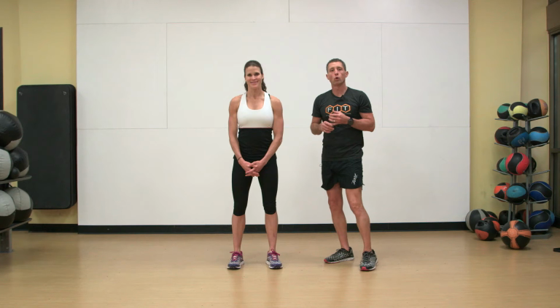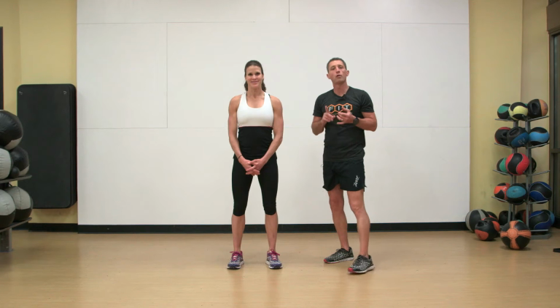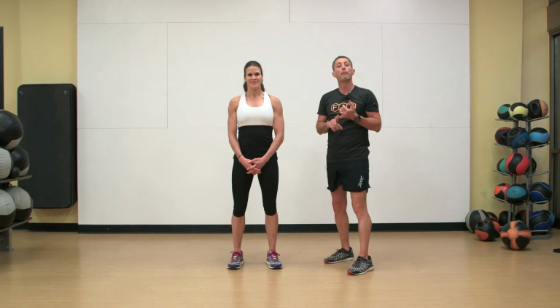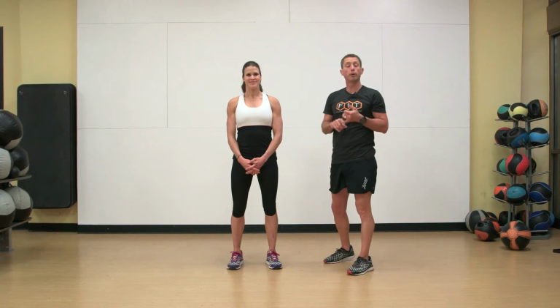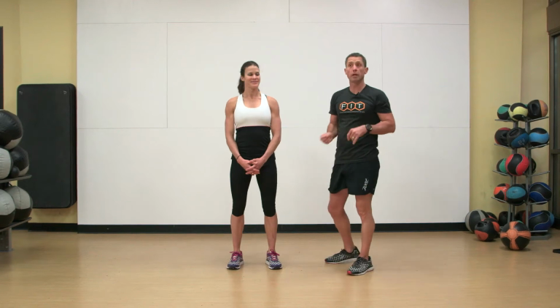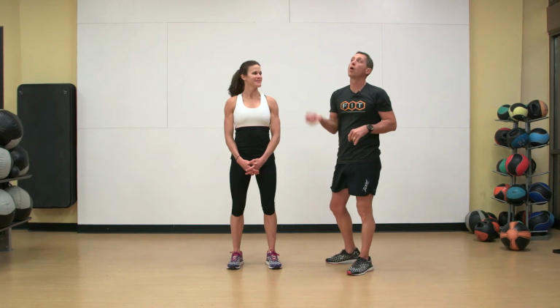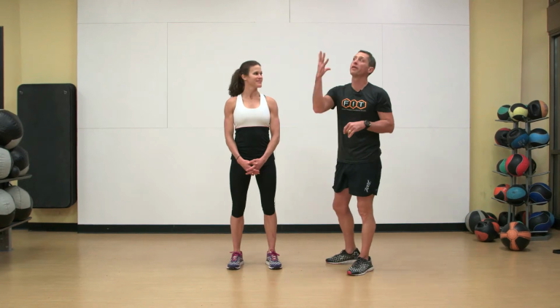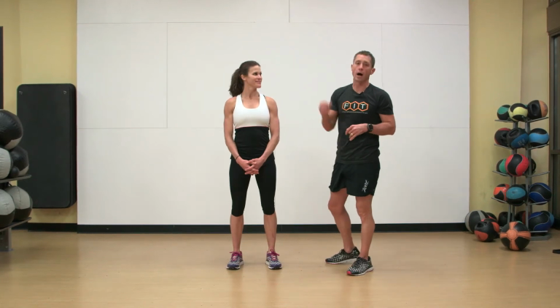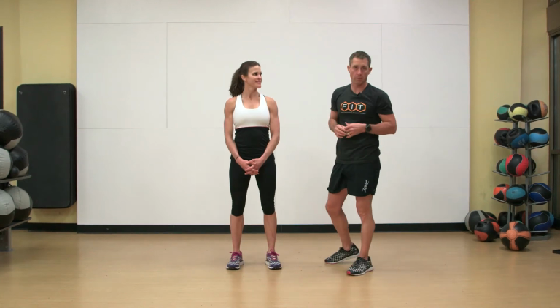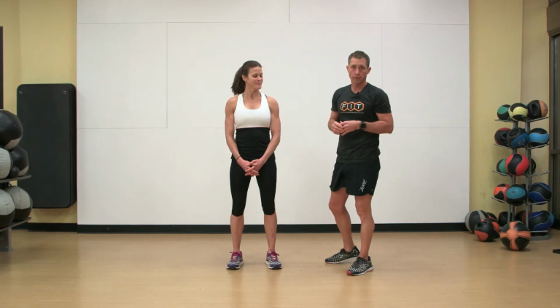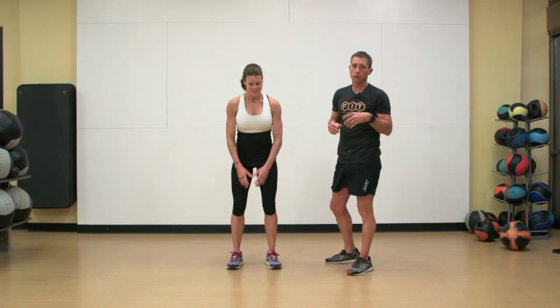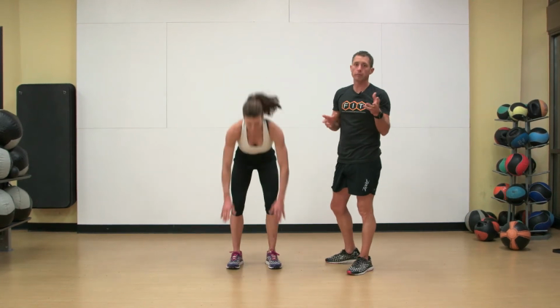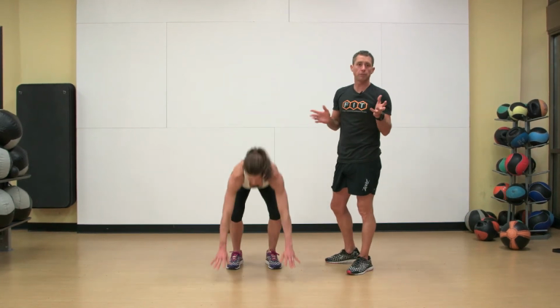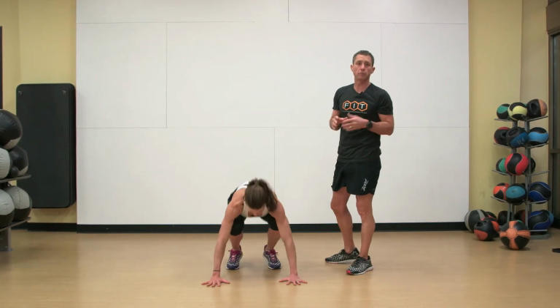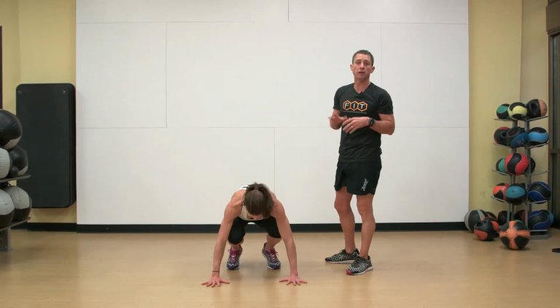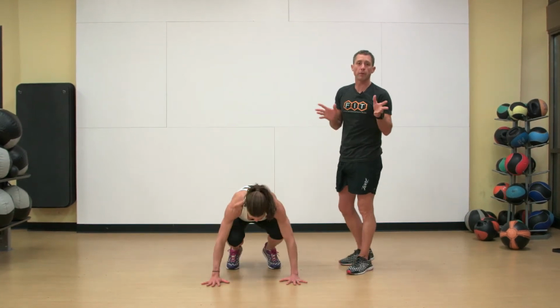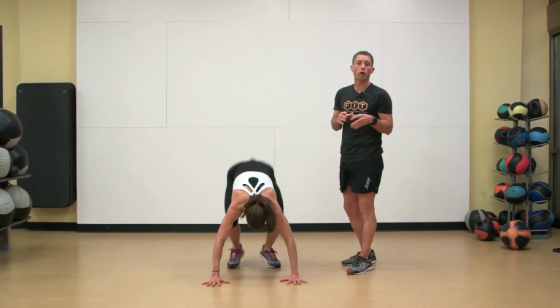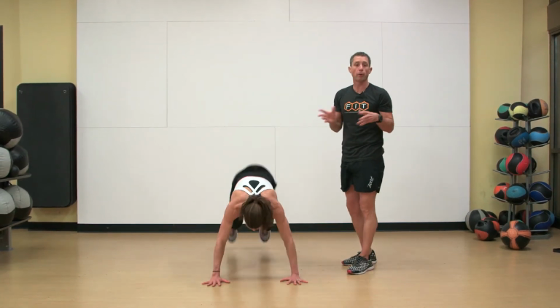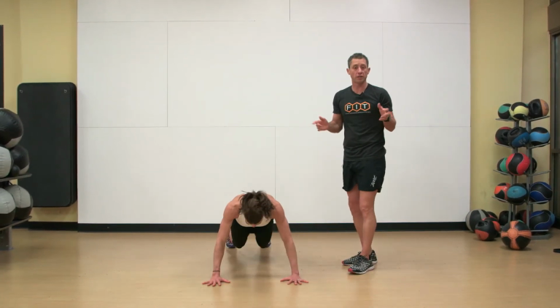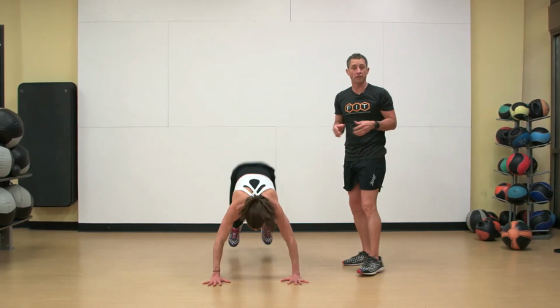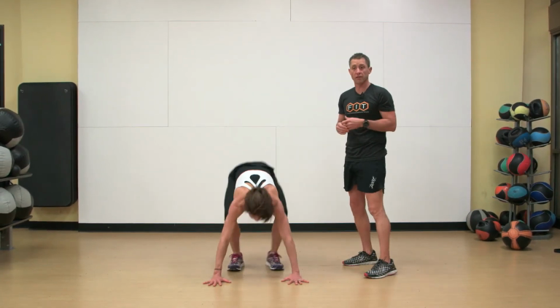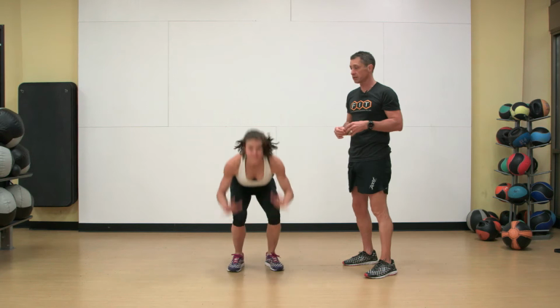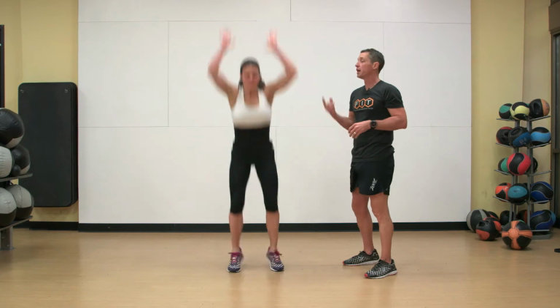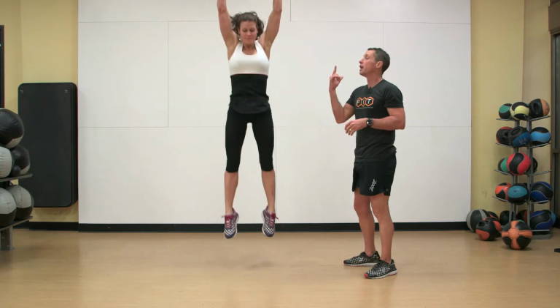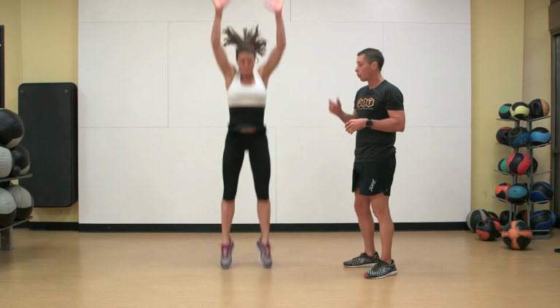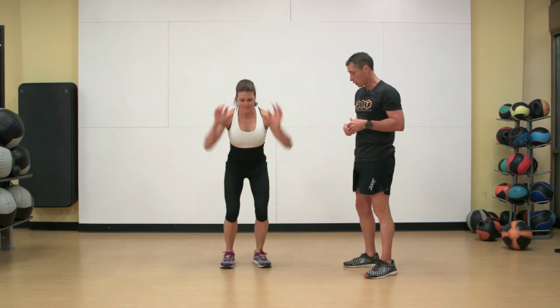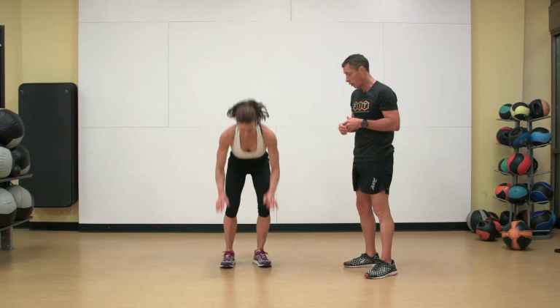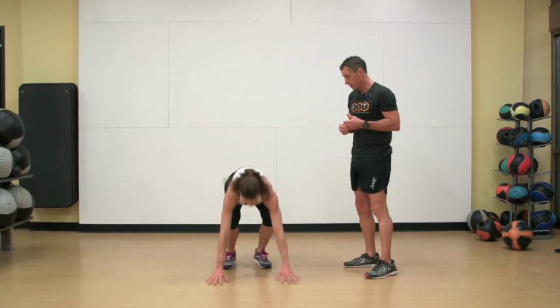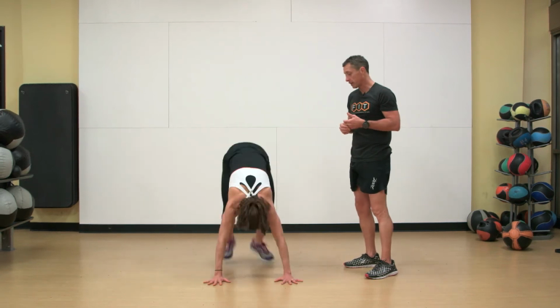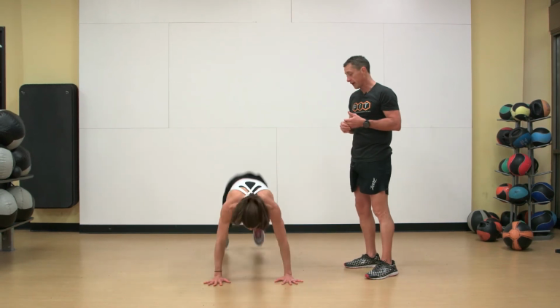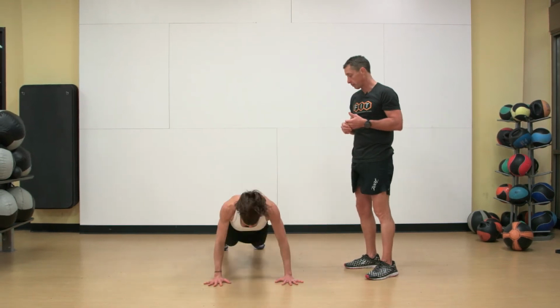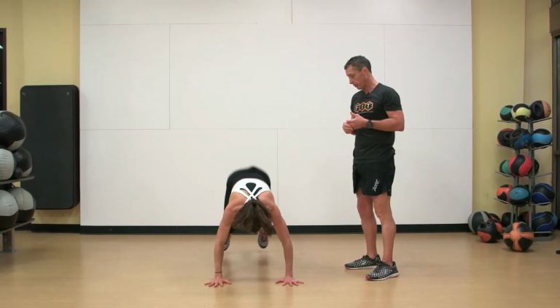We're going through a burpee with a hop. There are many different ways people call burpees different things. We're going to call this an advanced burpee.